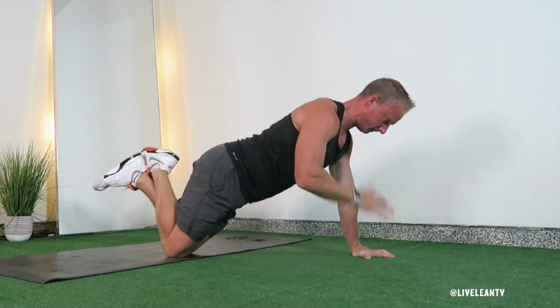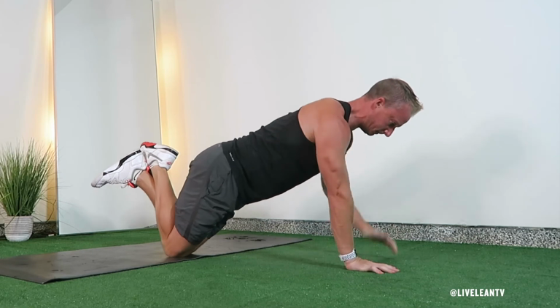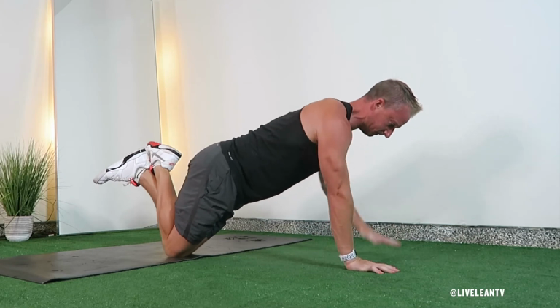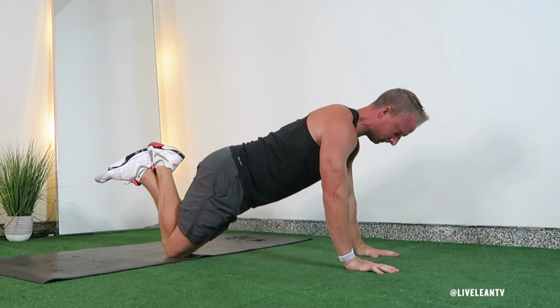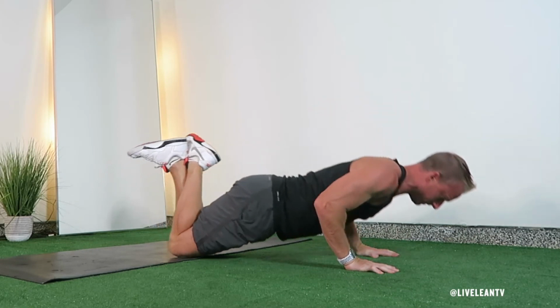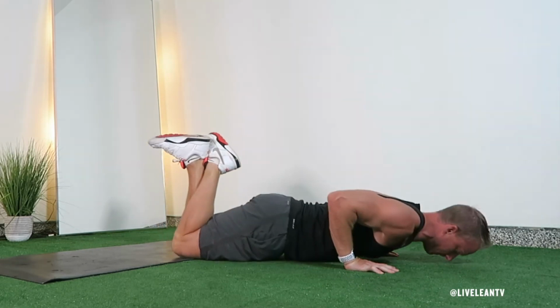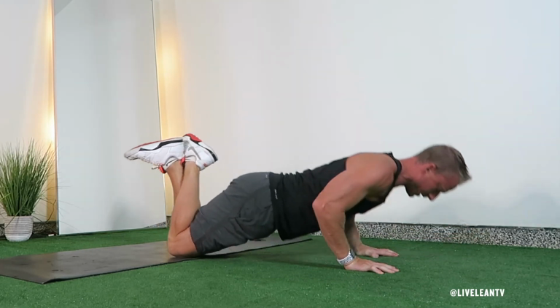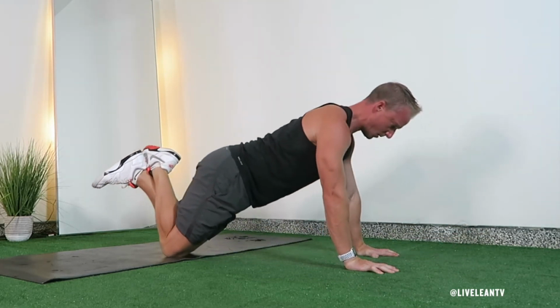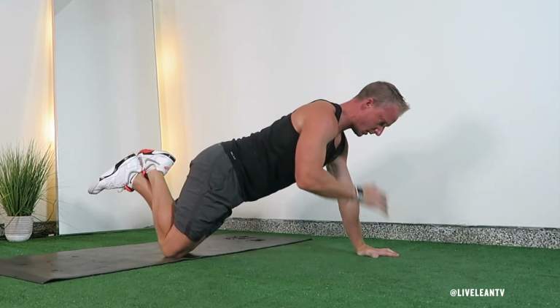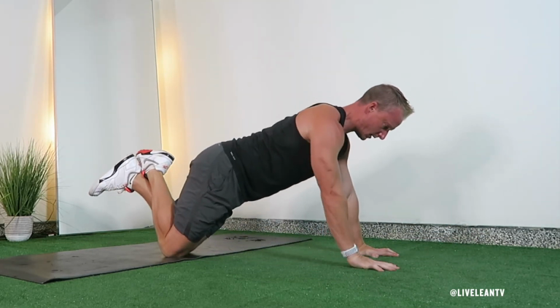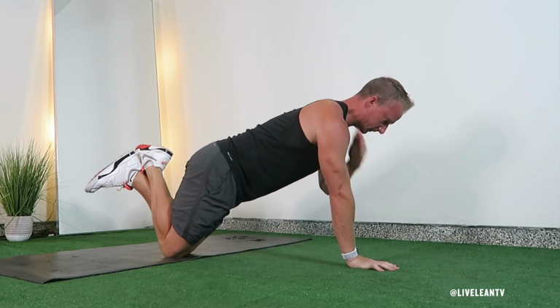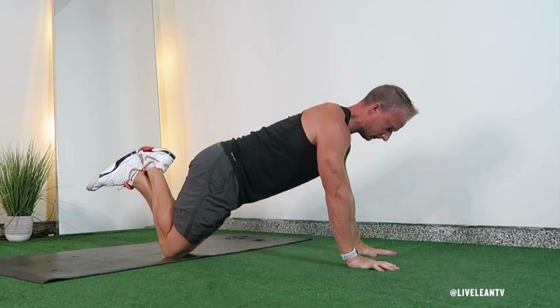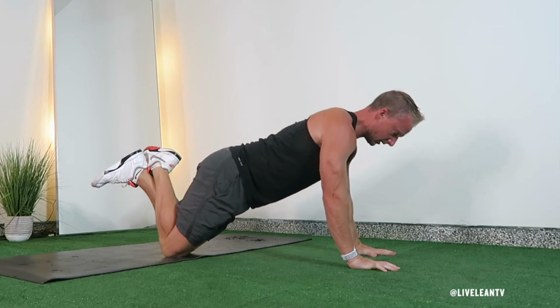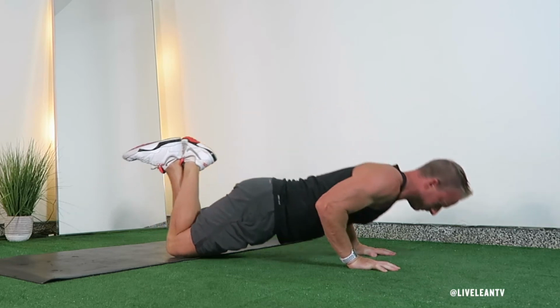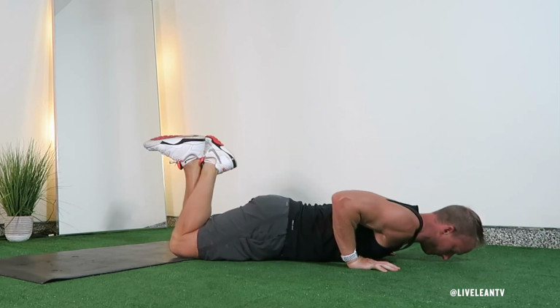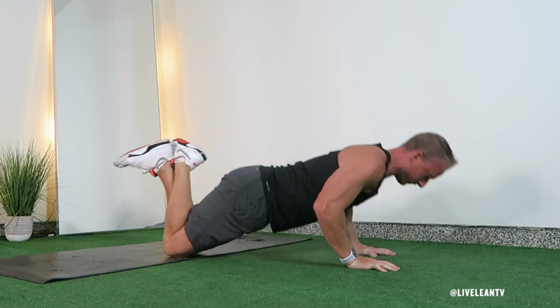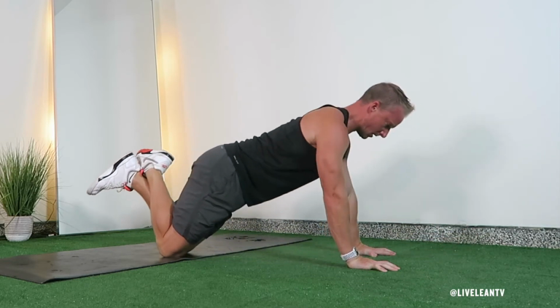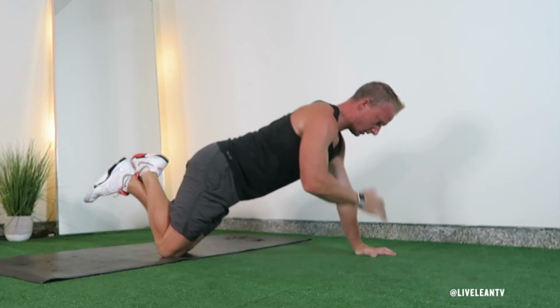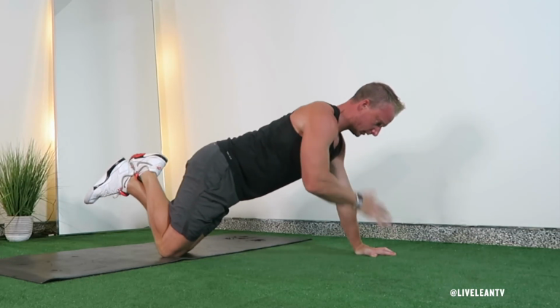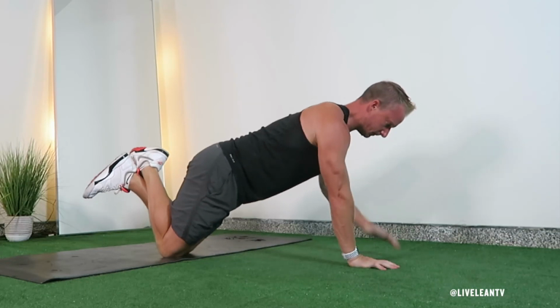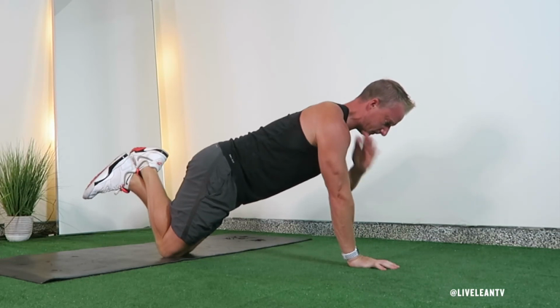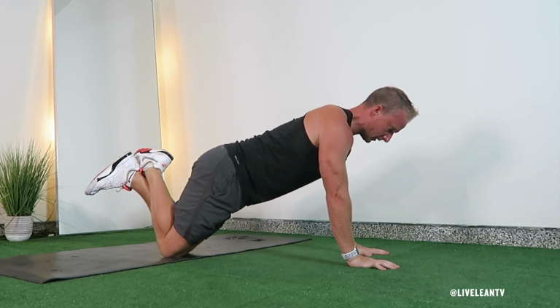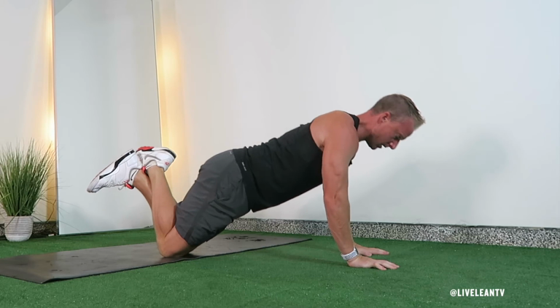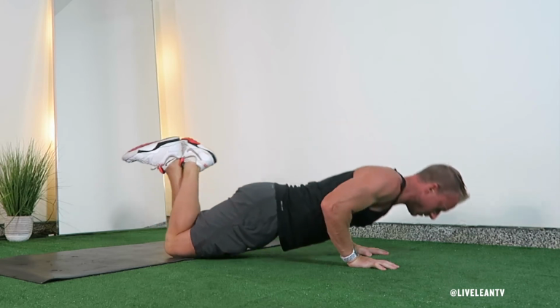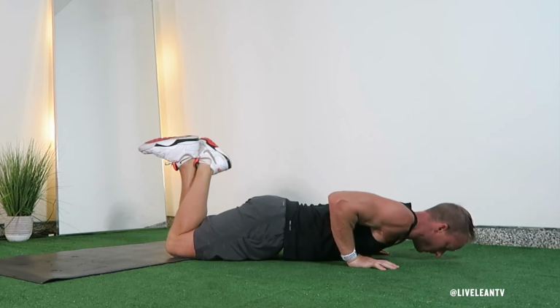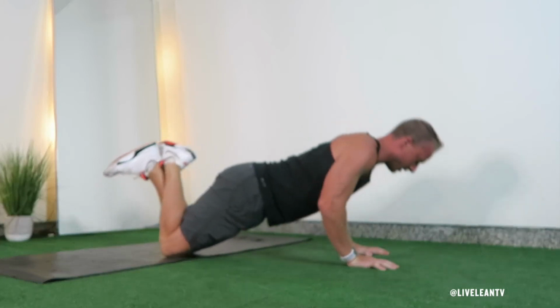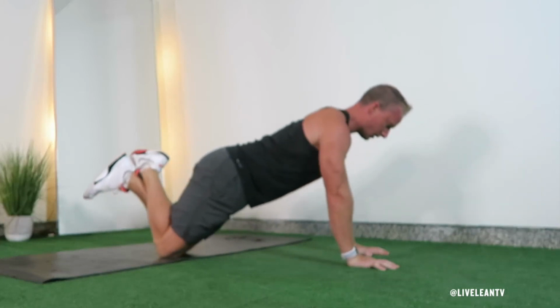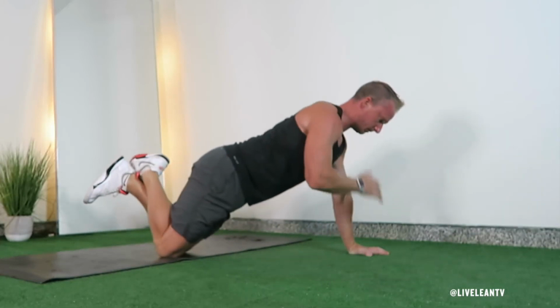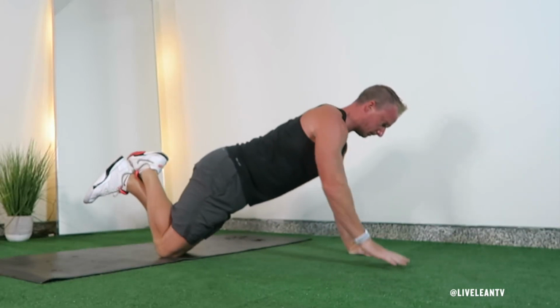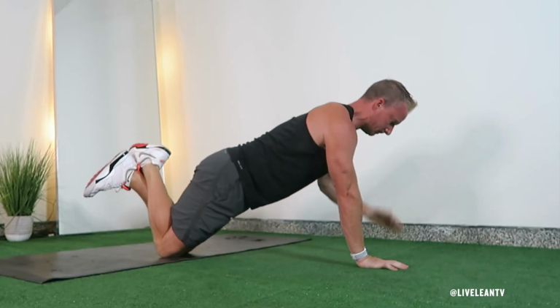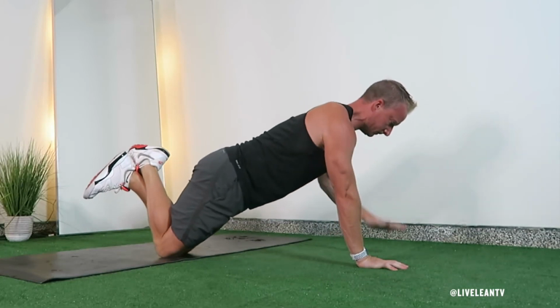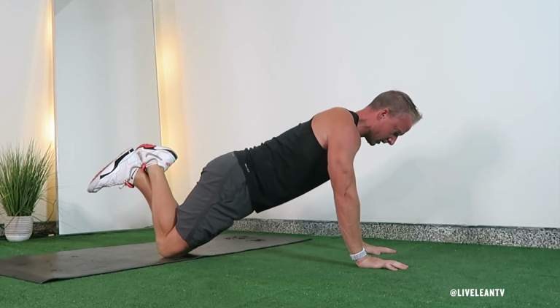Raise your feet off the floor and cross your ankles. It's important to keep your core contracted to maintain a flat back during this push-up position — this will stop your lower back from arching. Complete a push-up by bending your elbows to lower your body towards the ground, keeping your back flat and neck neutral.